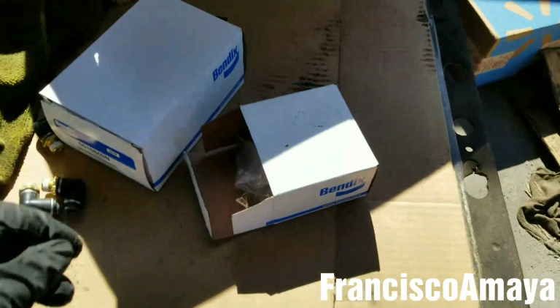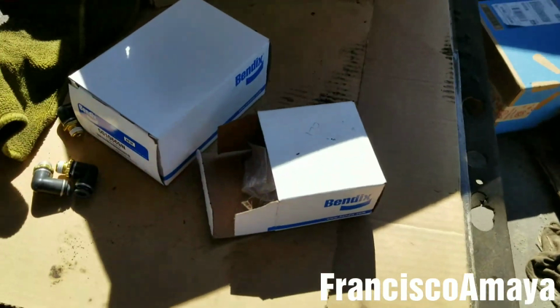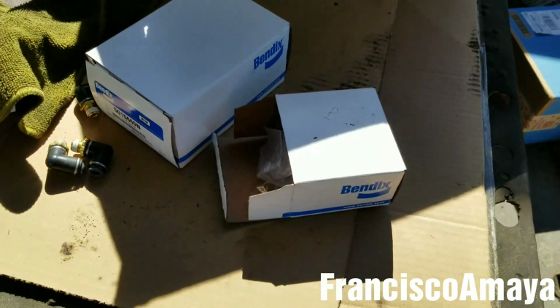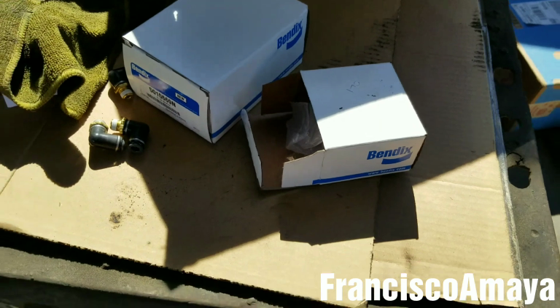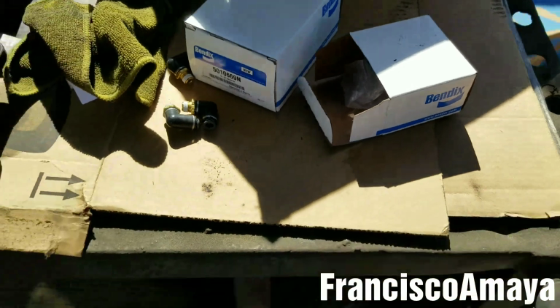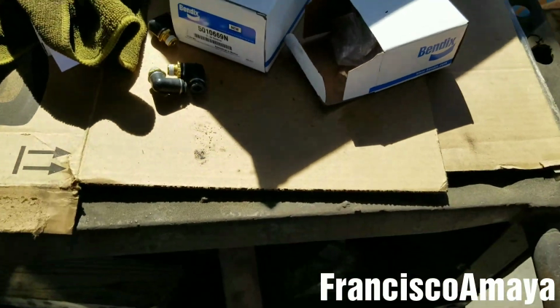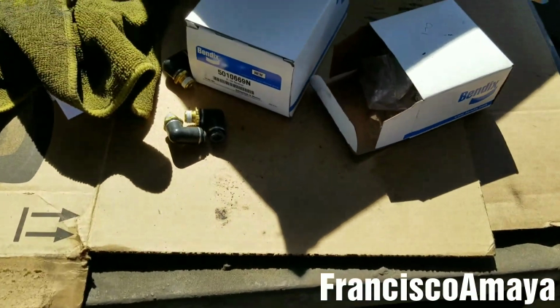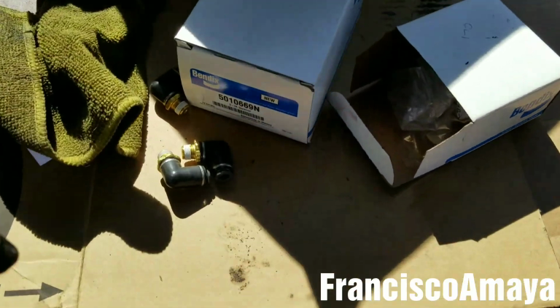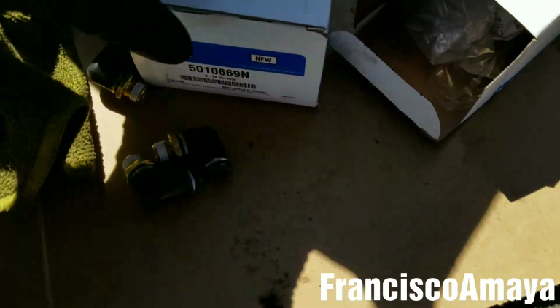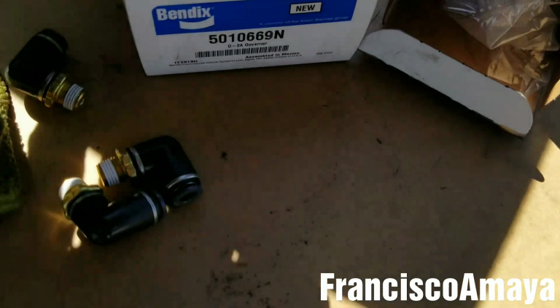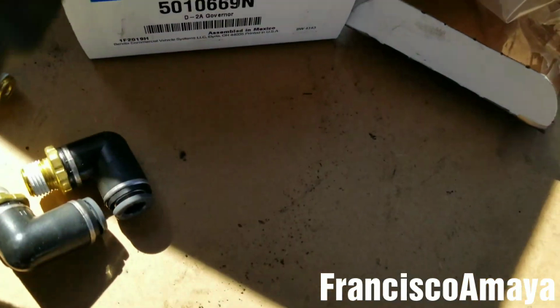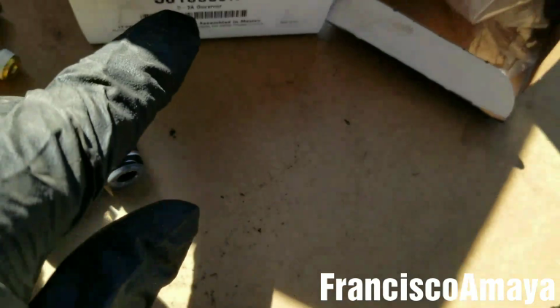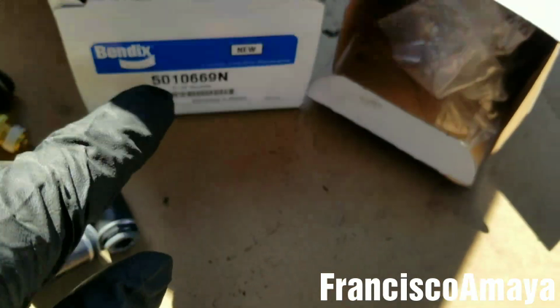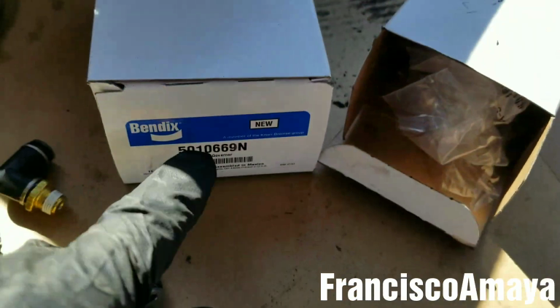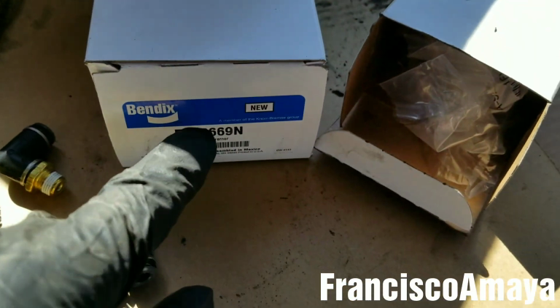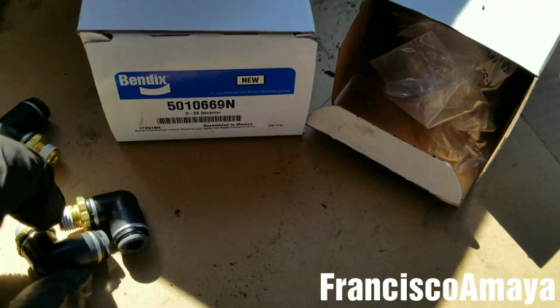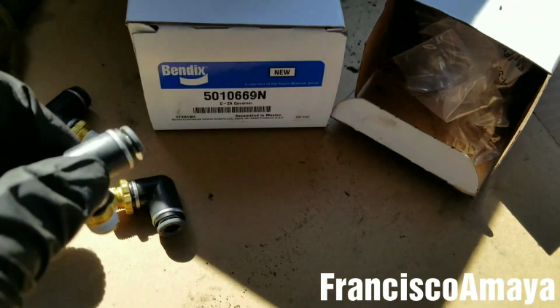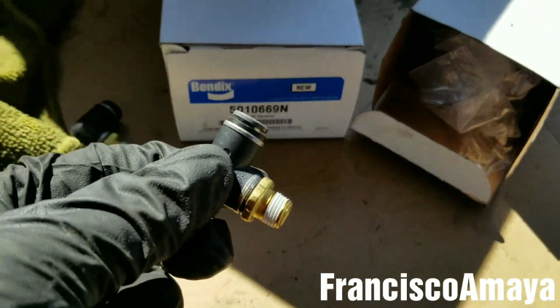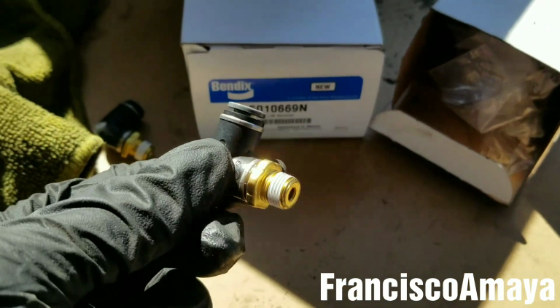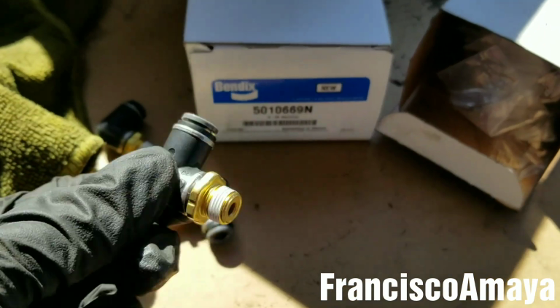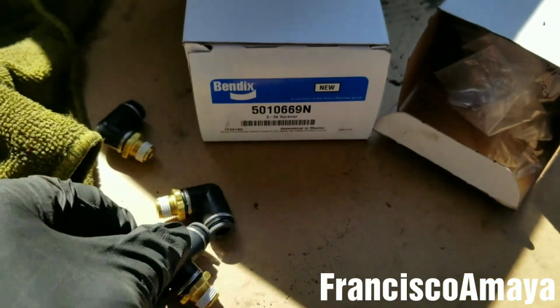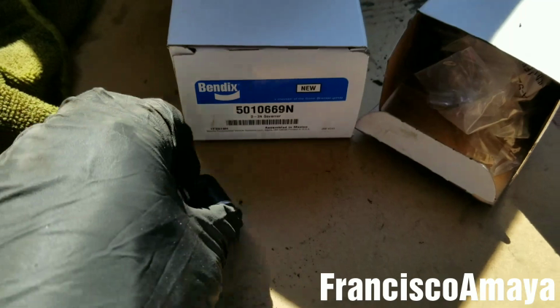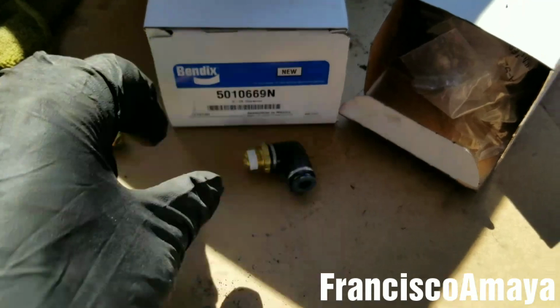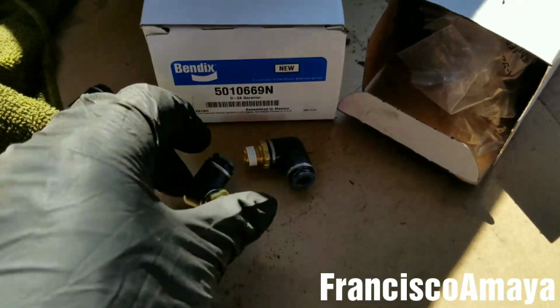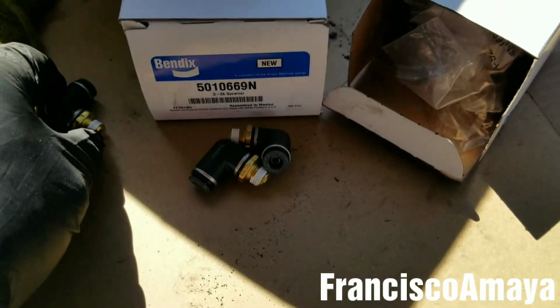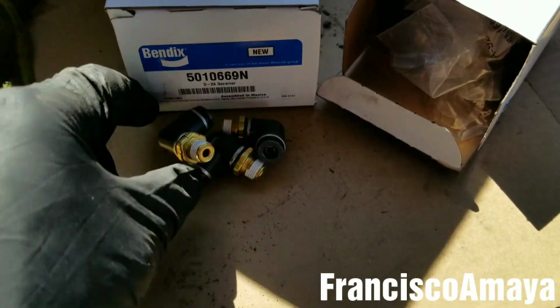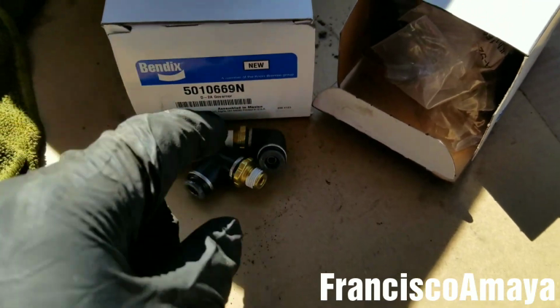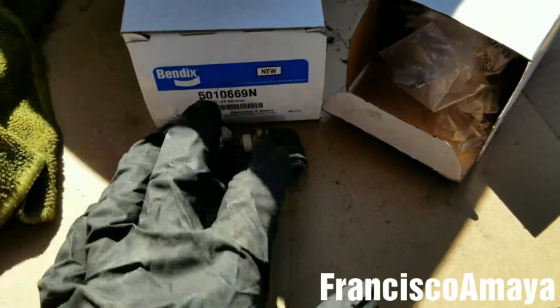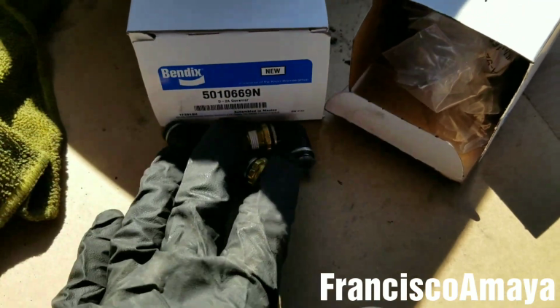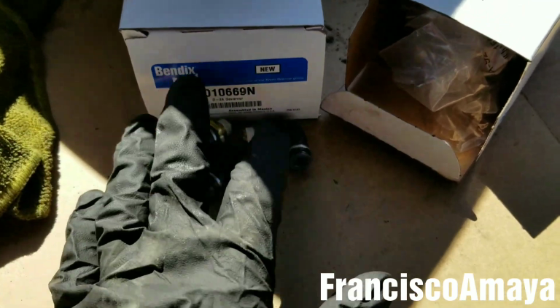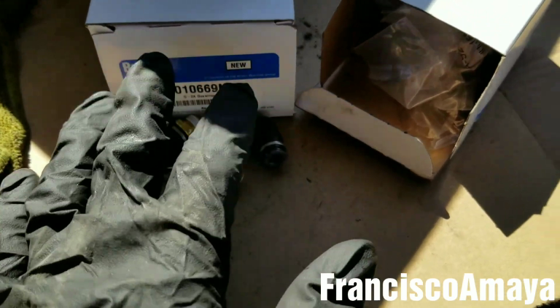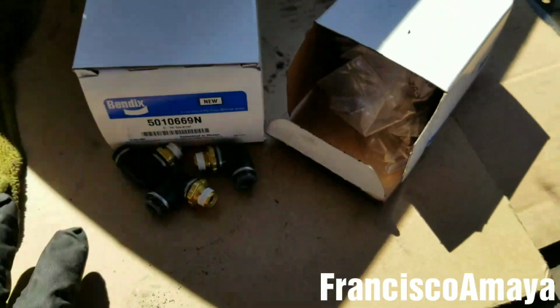This is pretty much all I'm going to show you. Also, if you want to replace the air governor, replace the fittings at the same time, because the fittings are very important.